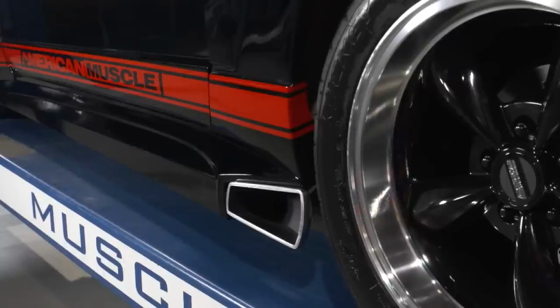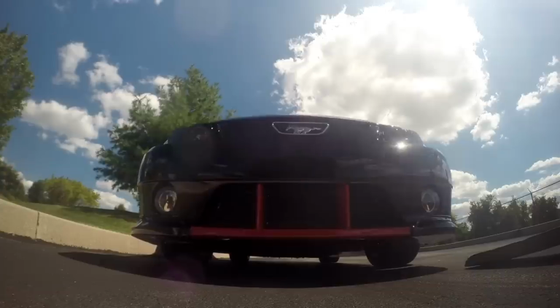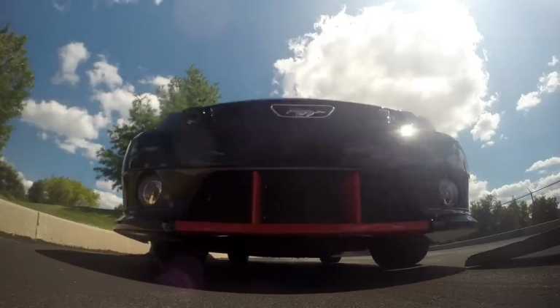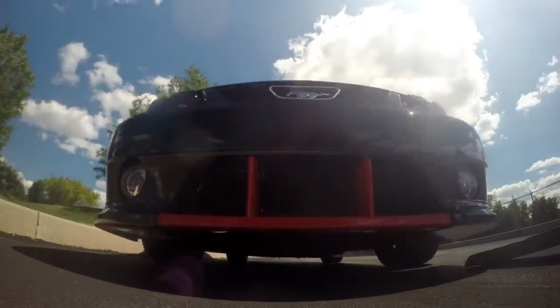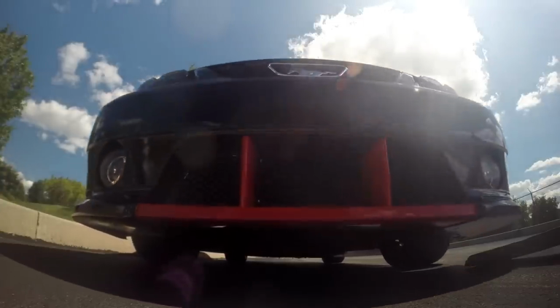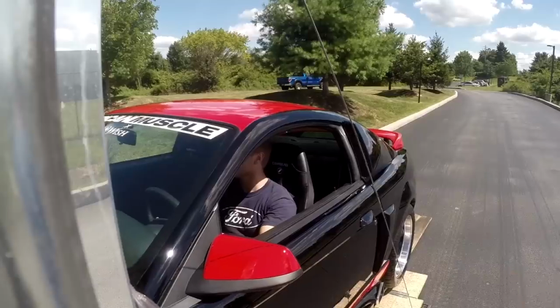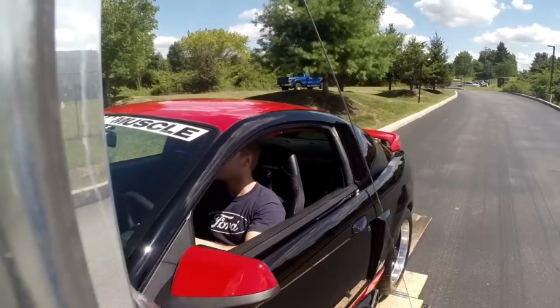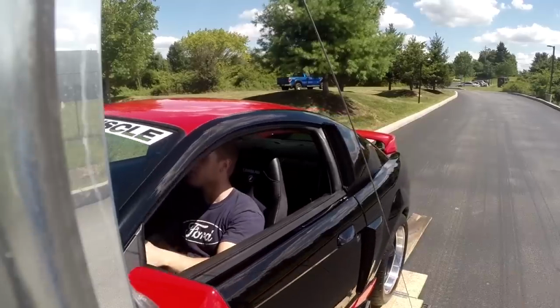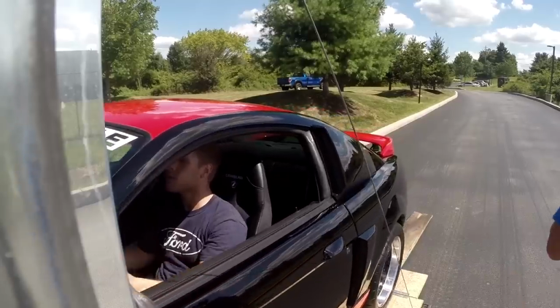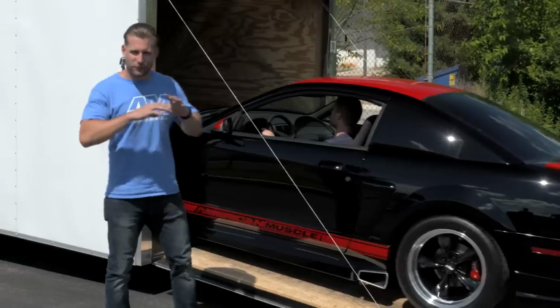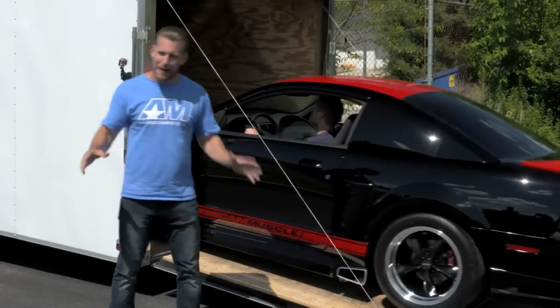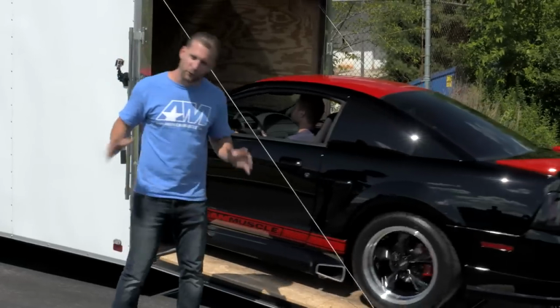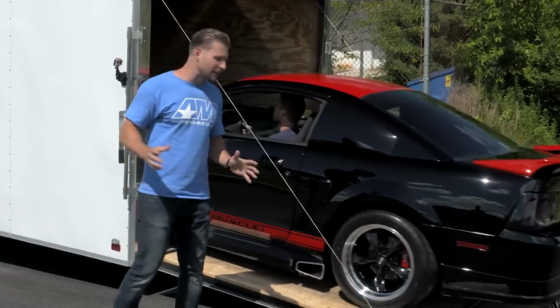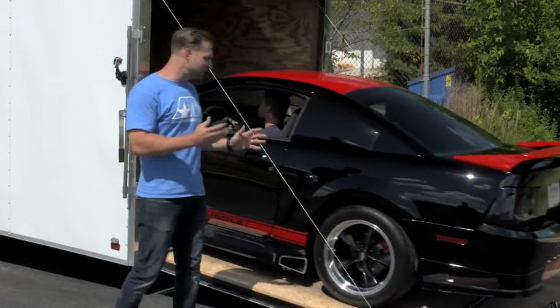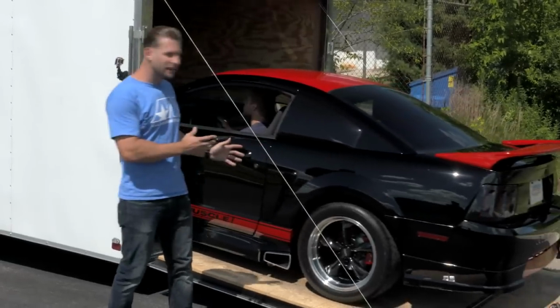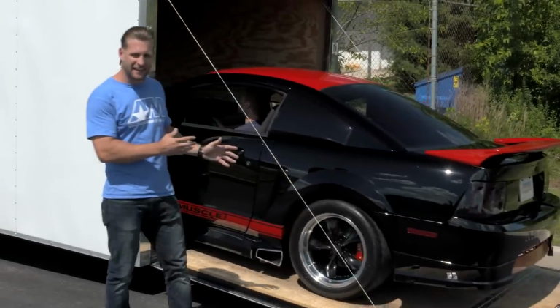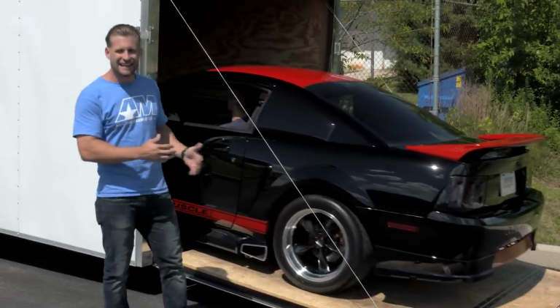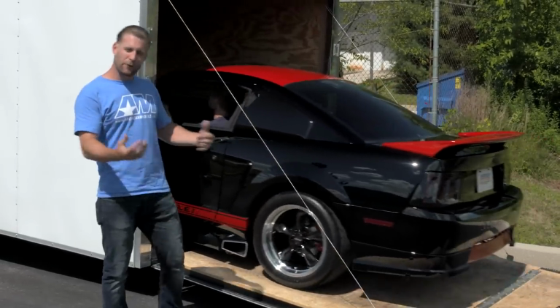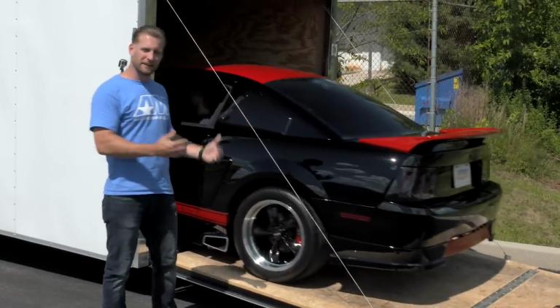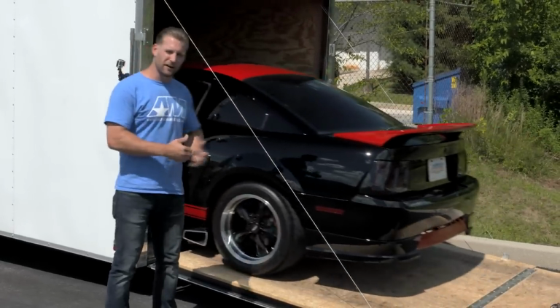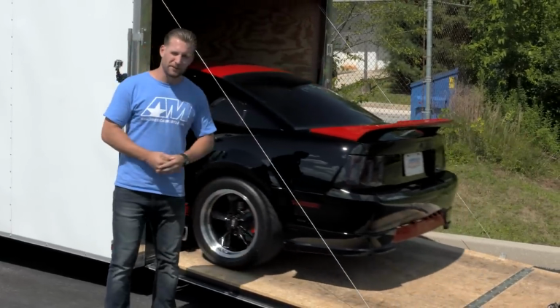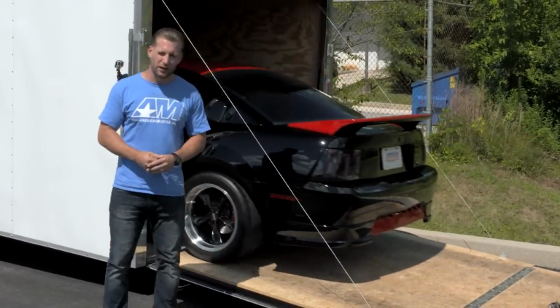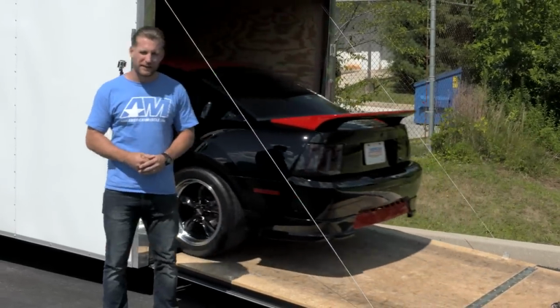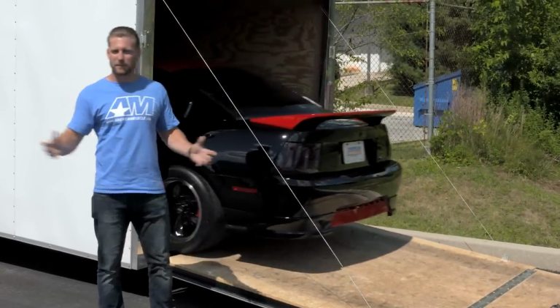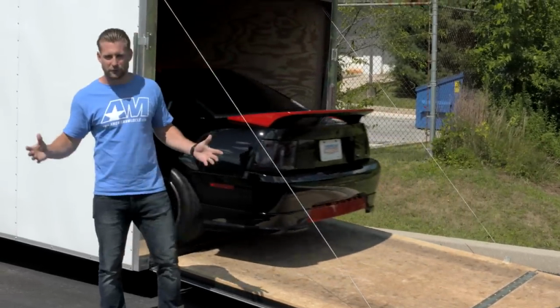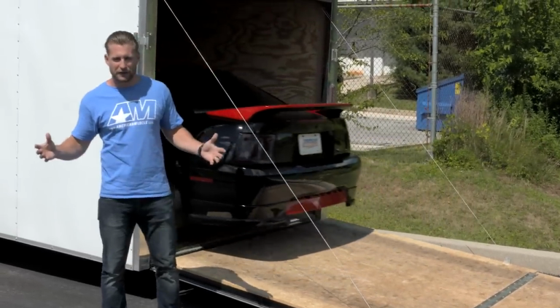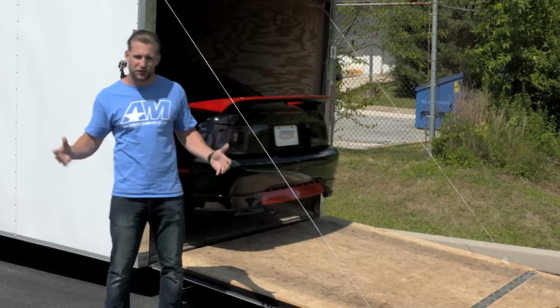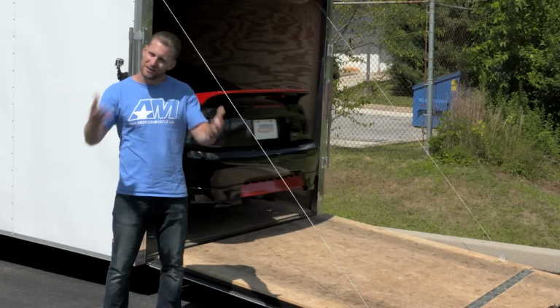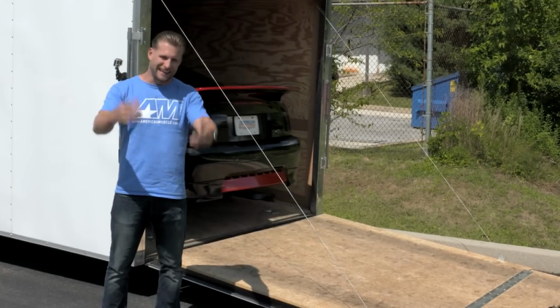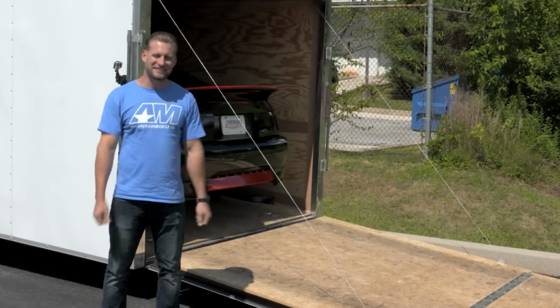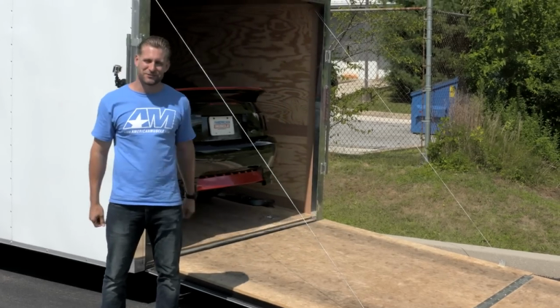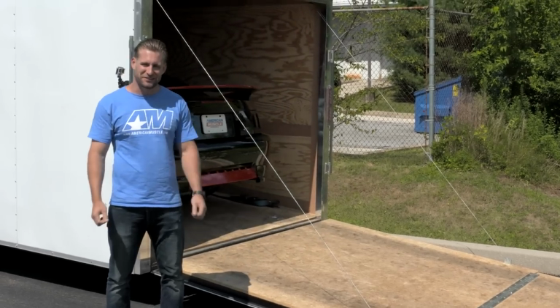That's it — Jonathan's Make-A-Wish New Edge is a wrap. I really think we nailed this thing. Now we're getting it loaded up on the trailer right now for the big reveal at our show. Can't wait to see his reaction.